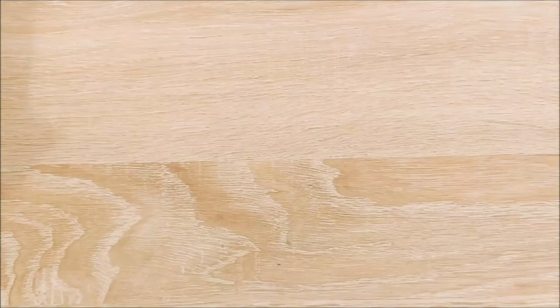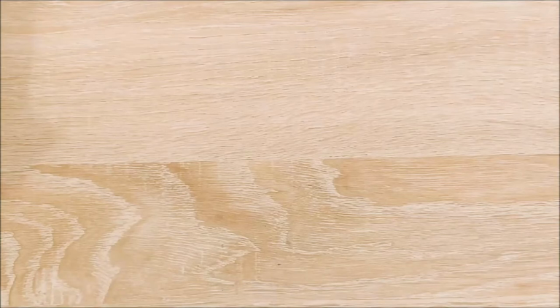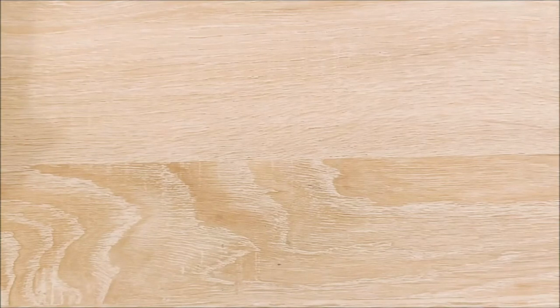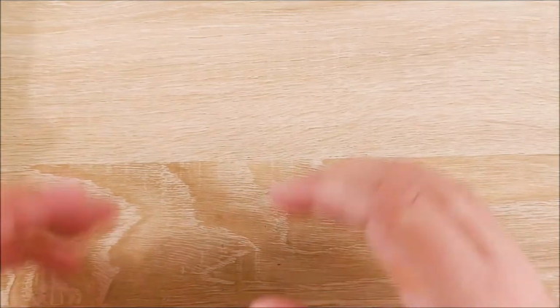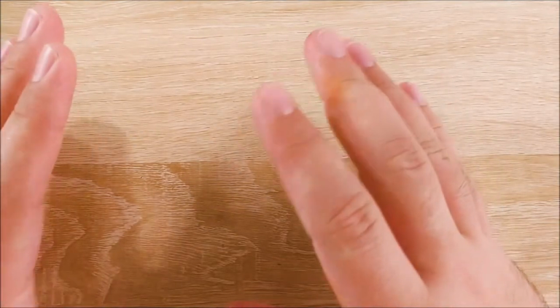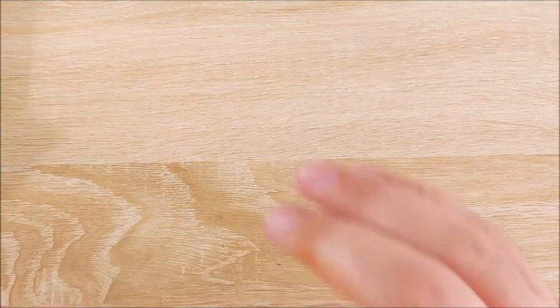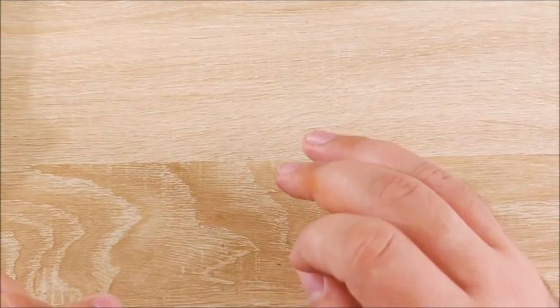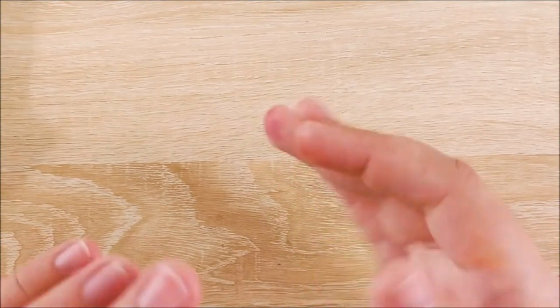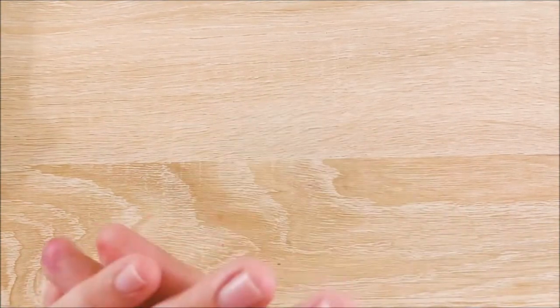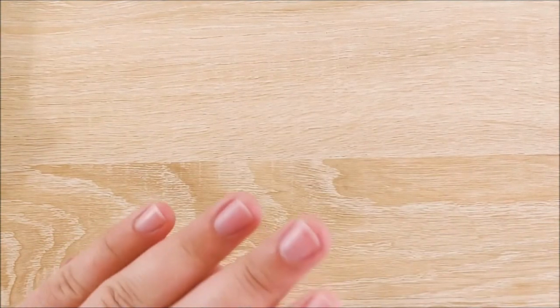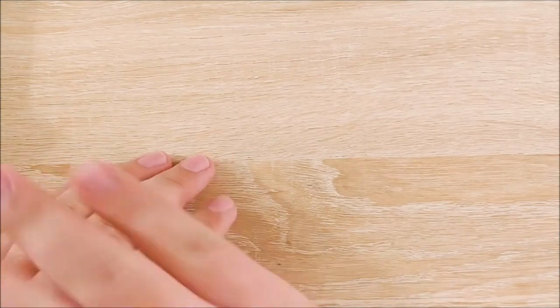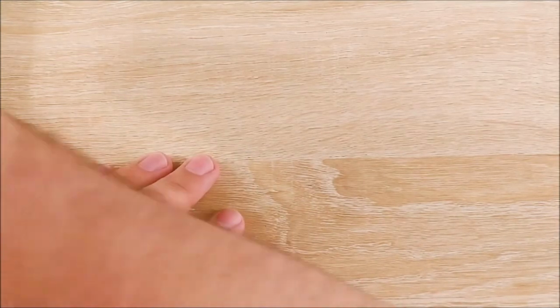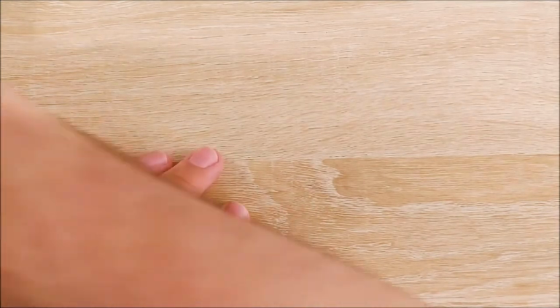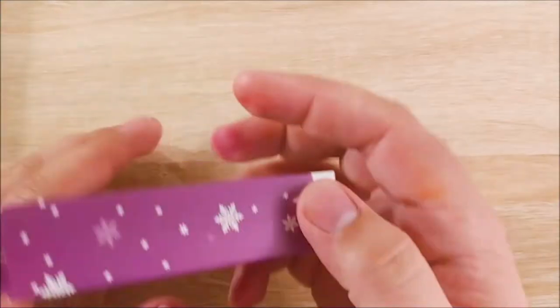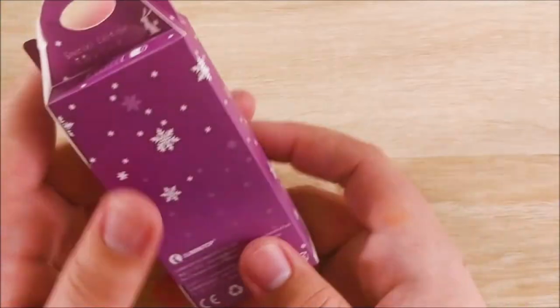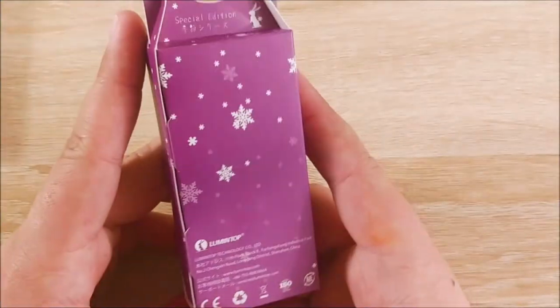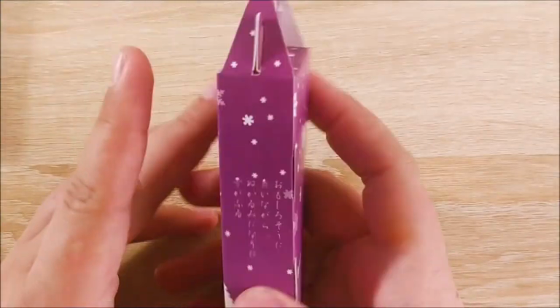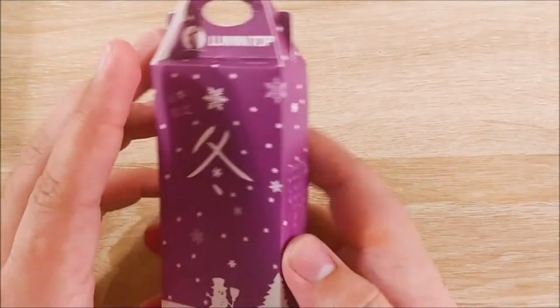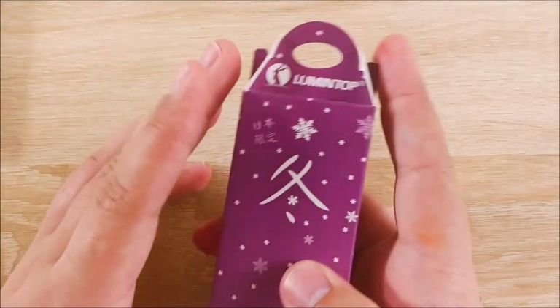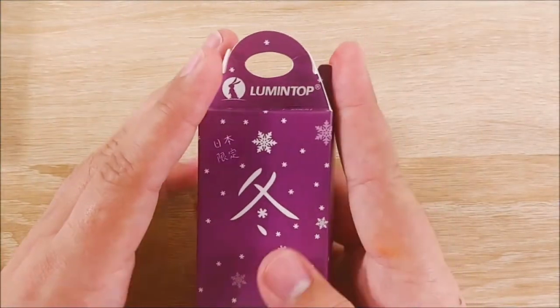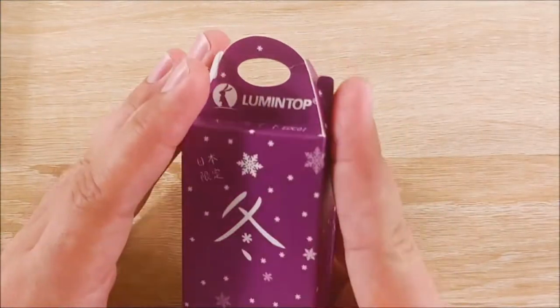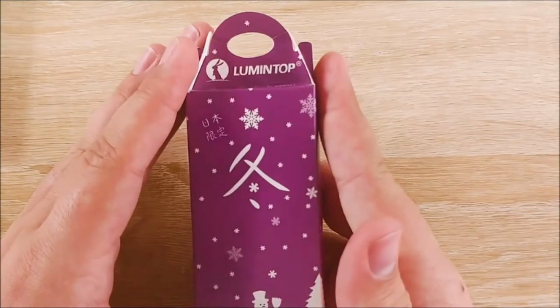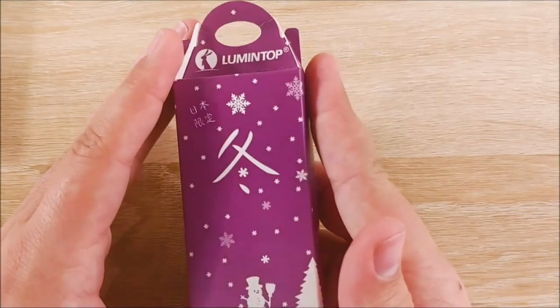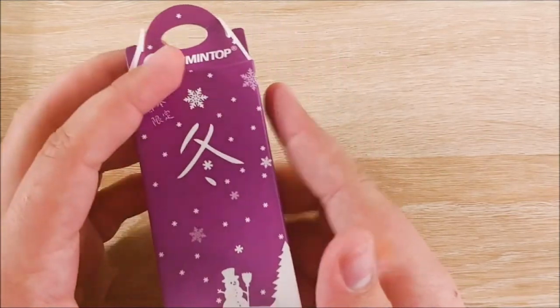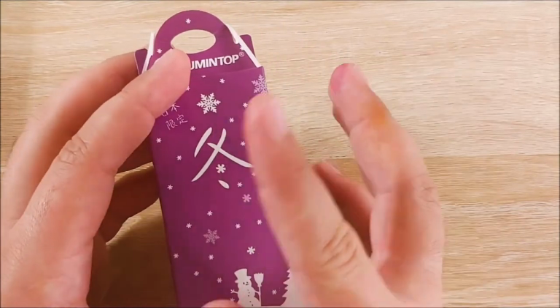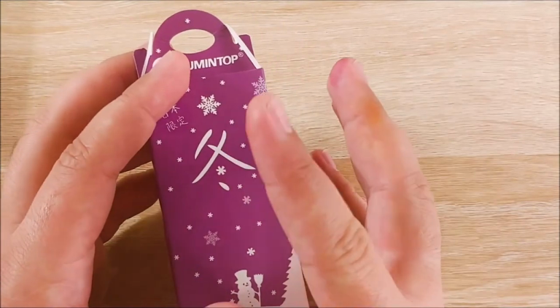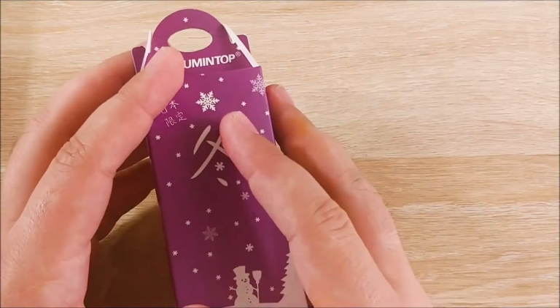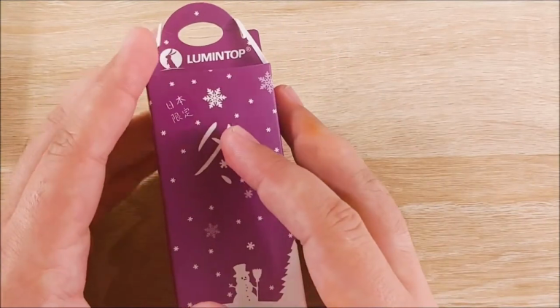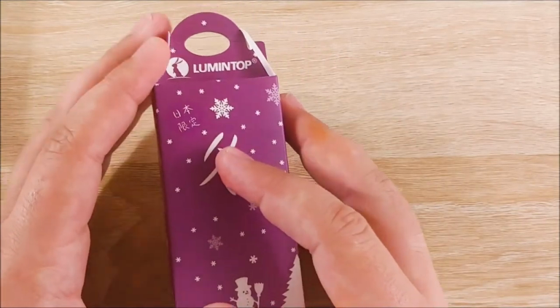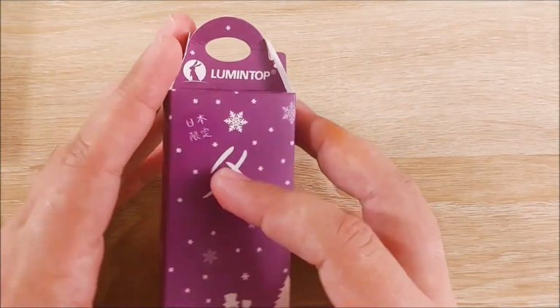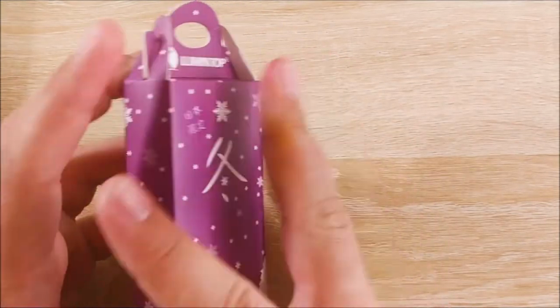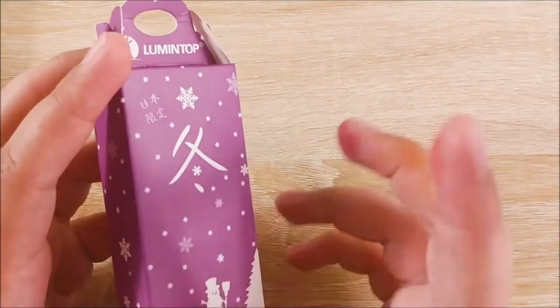Hey everybody, Jake here, and I have a couple of unboxings real quick today. The first one here is actually a flashlight — this is a Lumetop EDC-01 from Massdrop. I also have a Kaiser Feist, so we'll get to that one in just a minute.